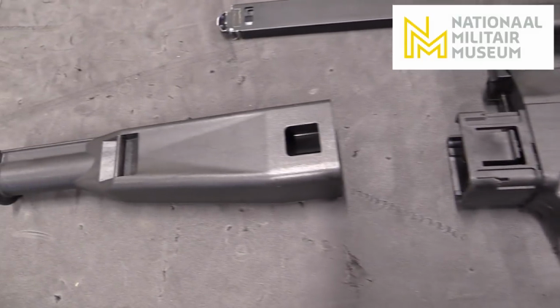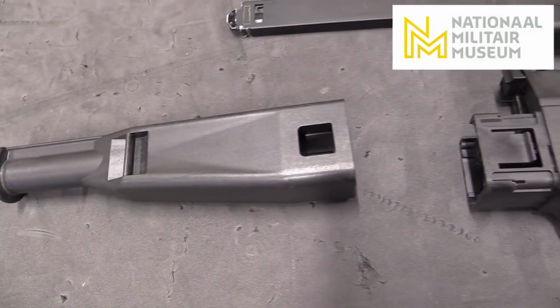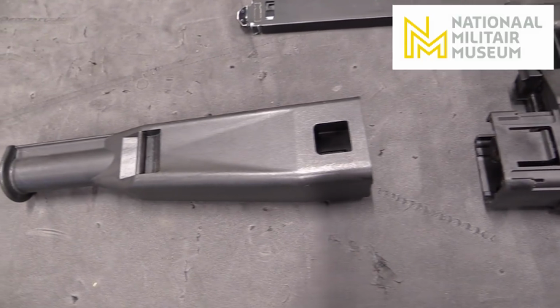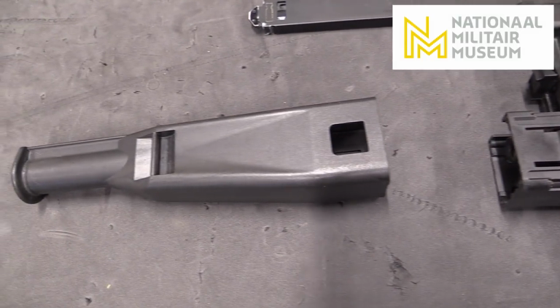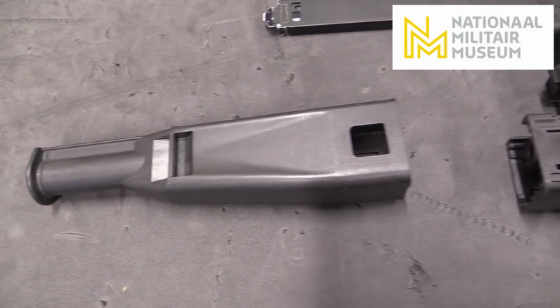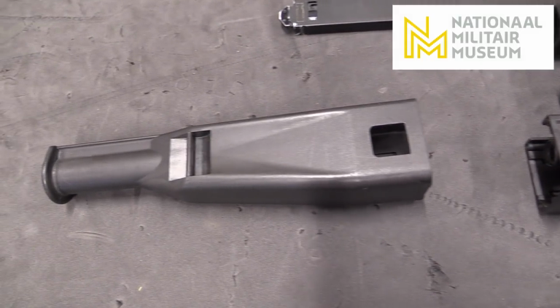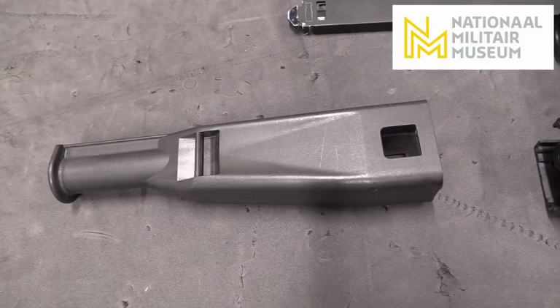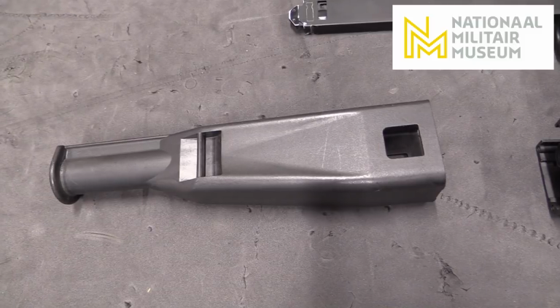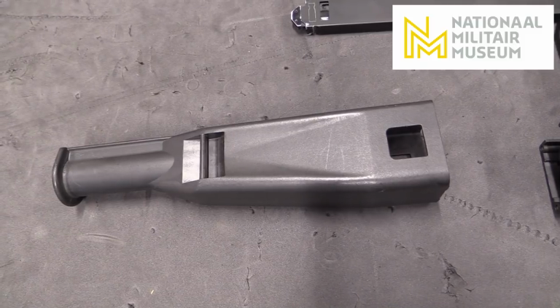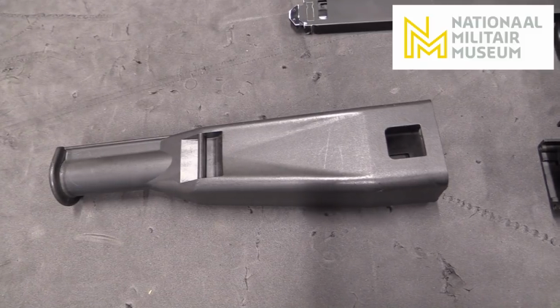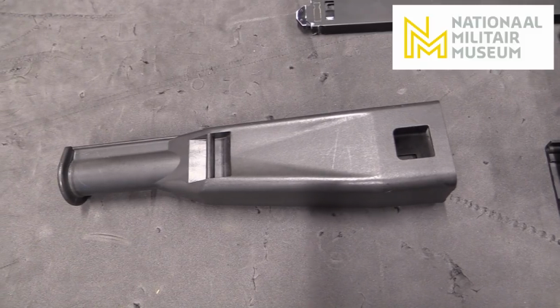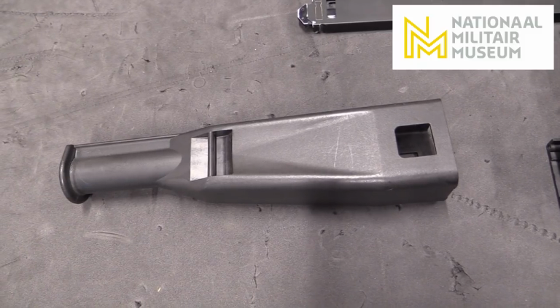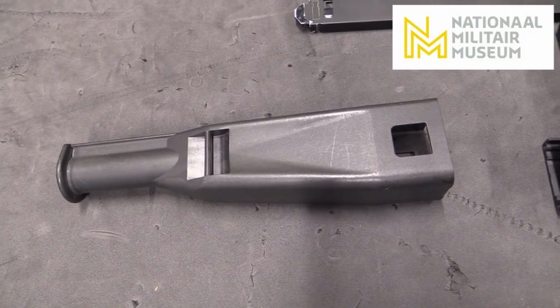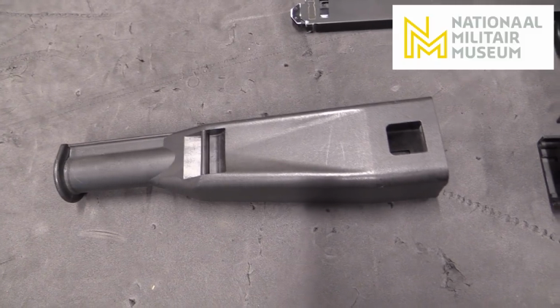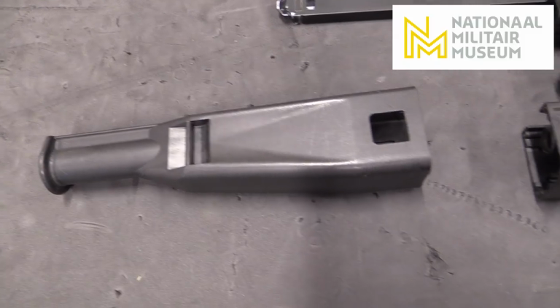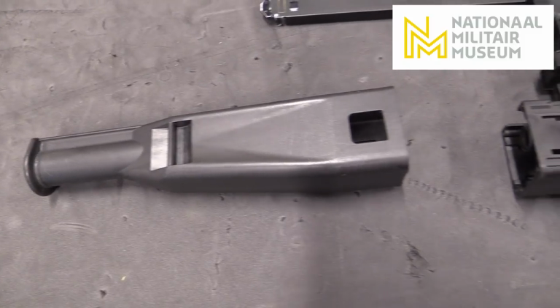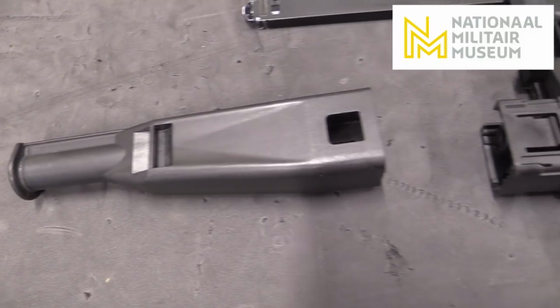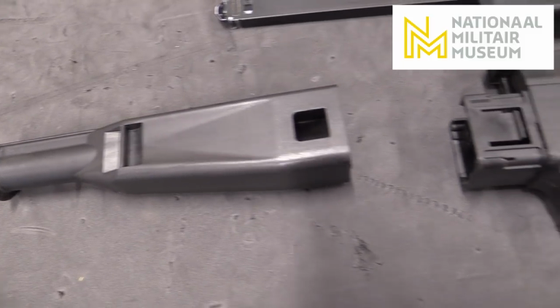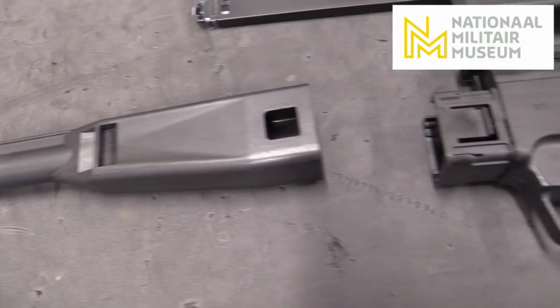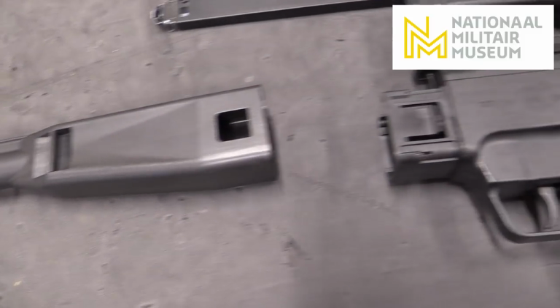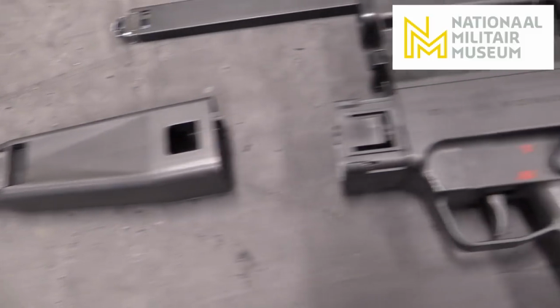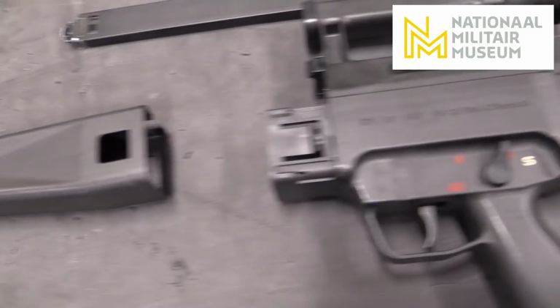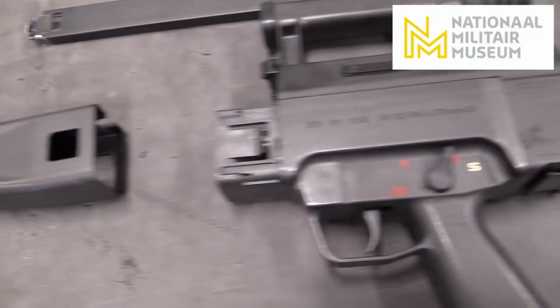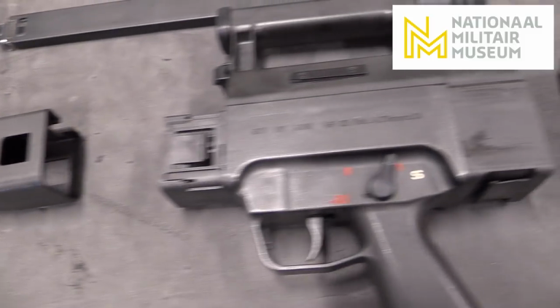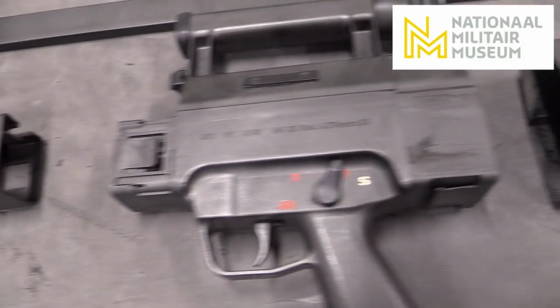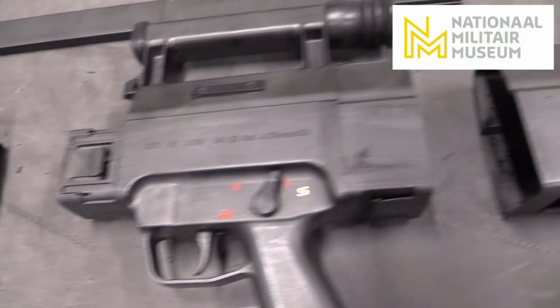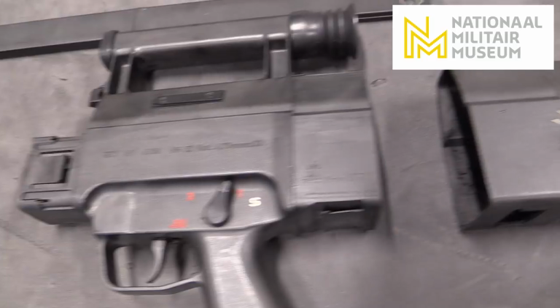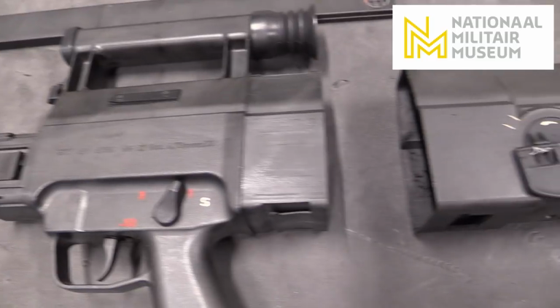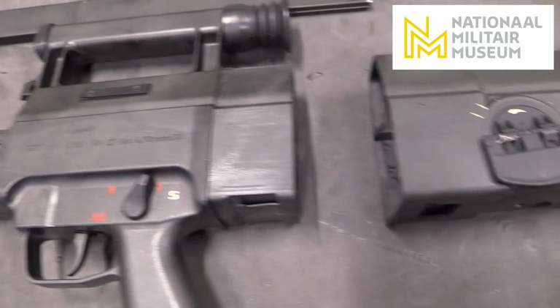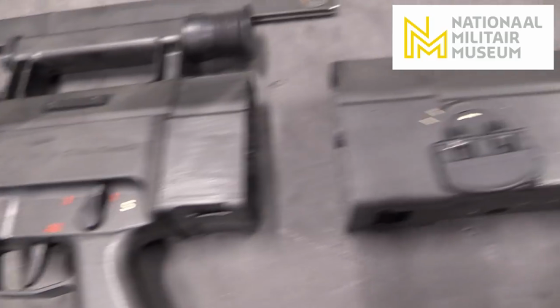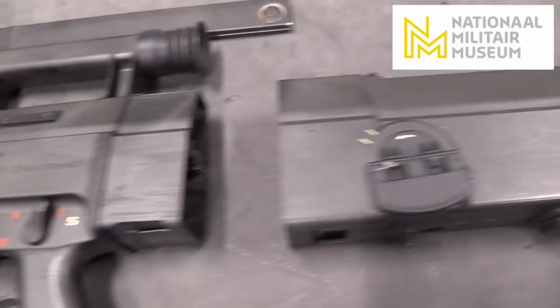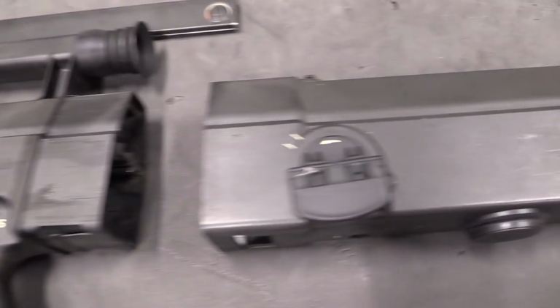This is the final model that would have been issued to the Bundeswehr. About 1,000 of these were made. This is a G11 K3.